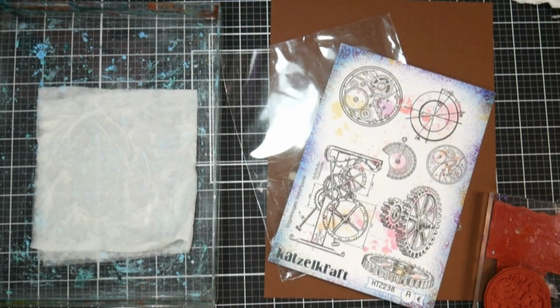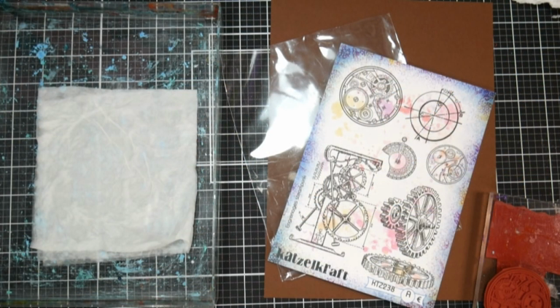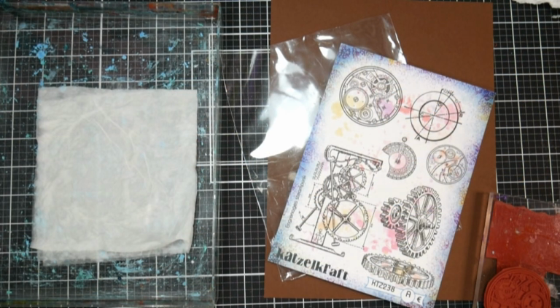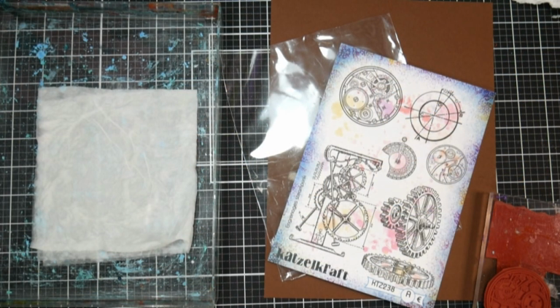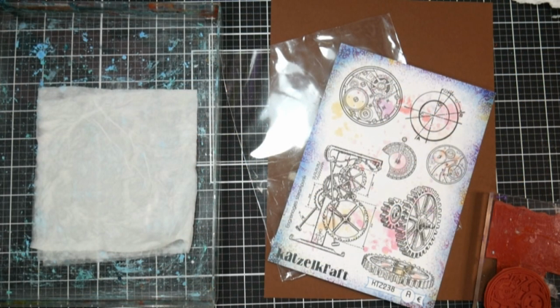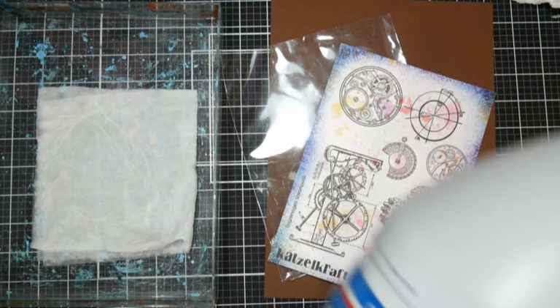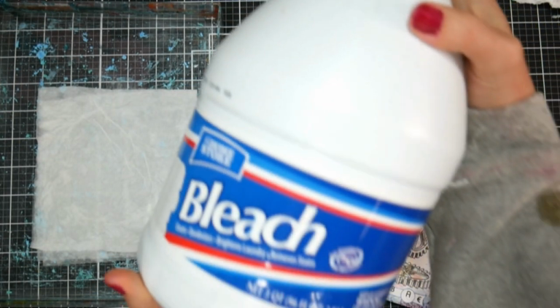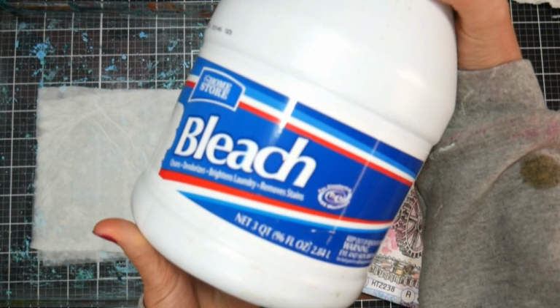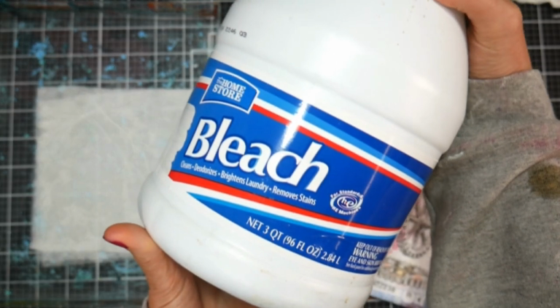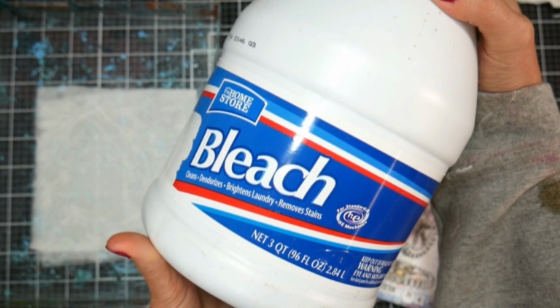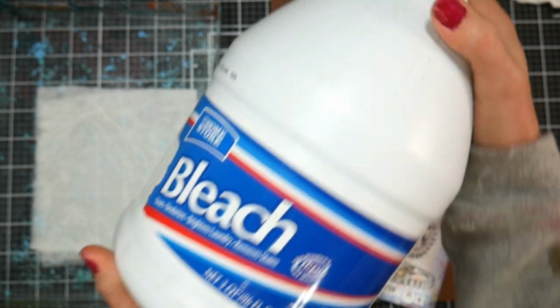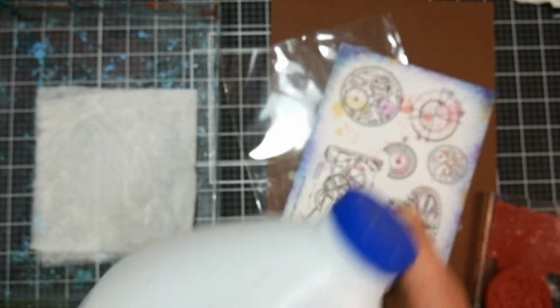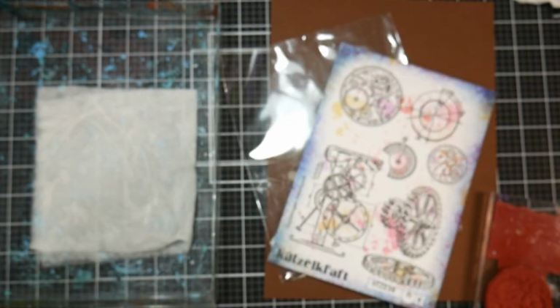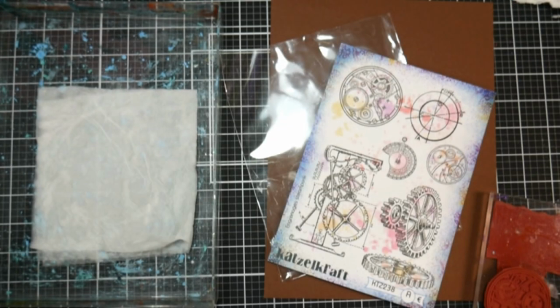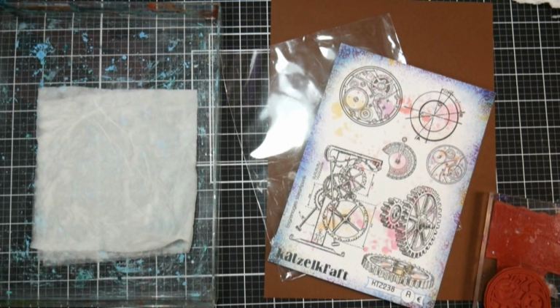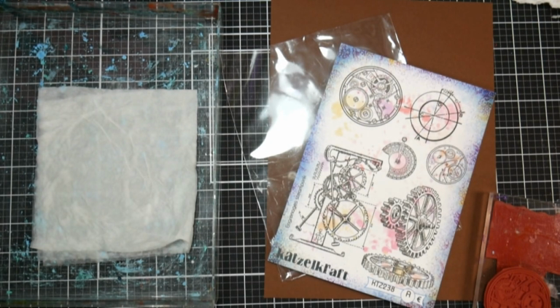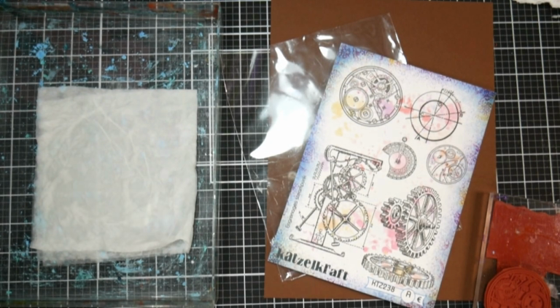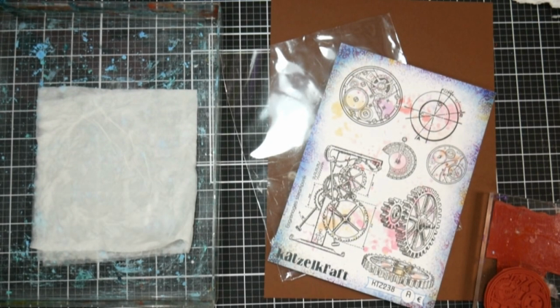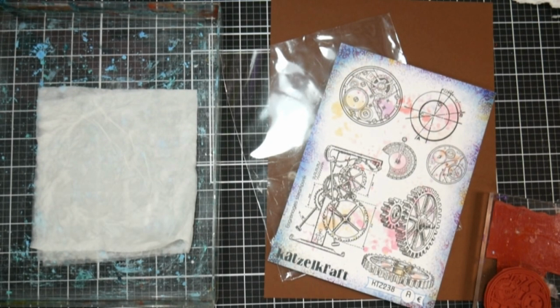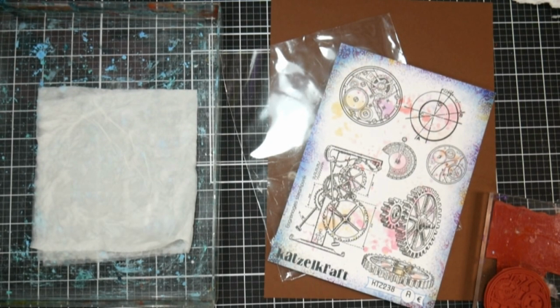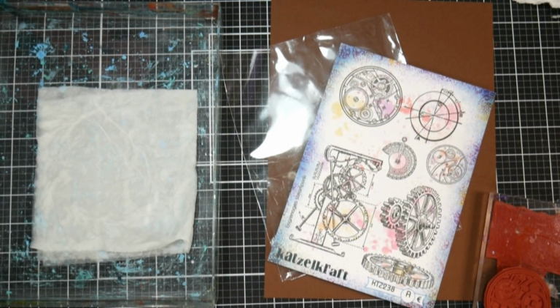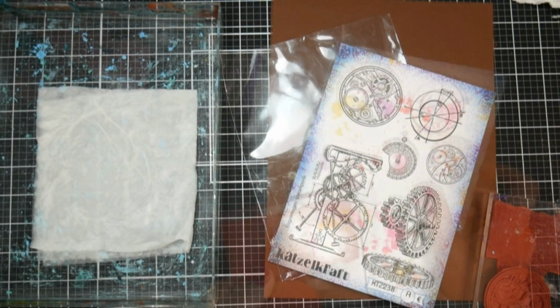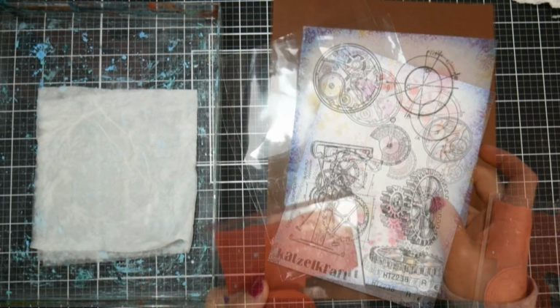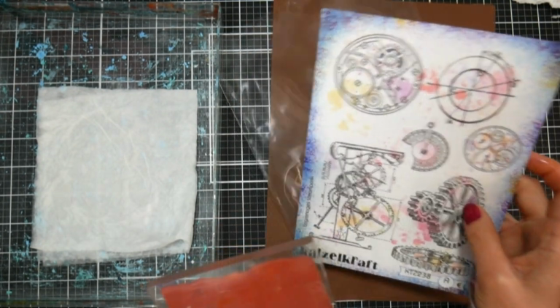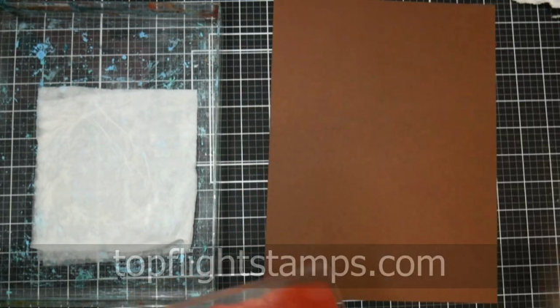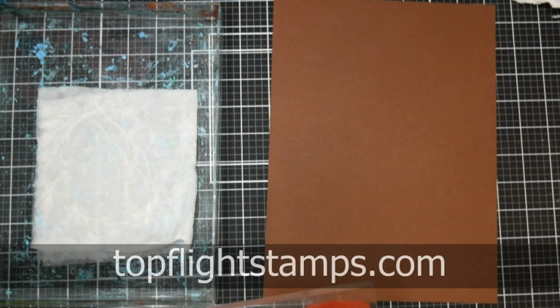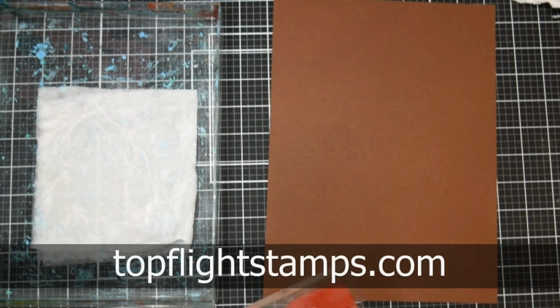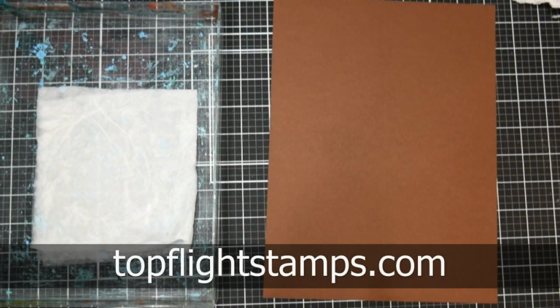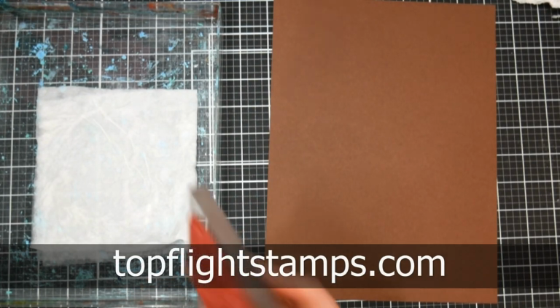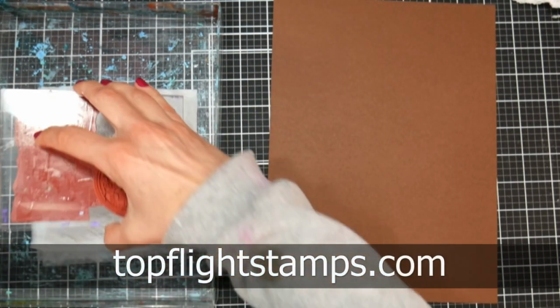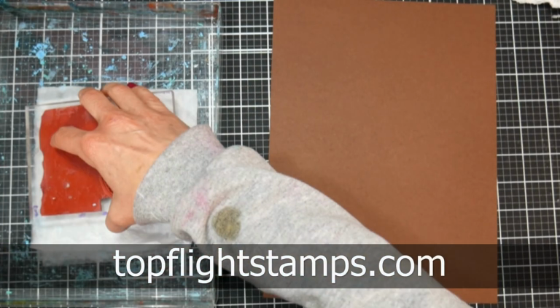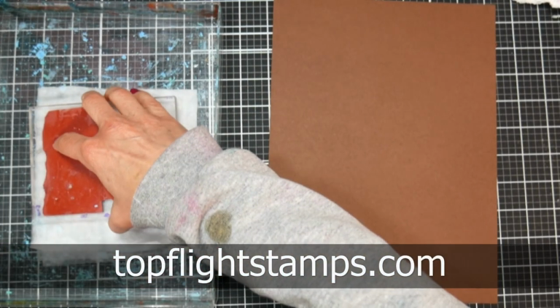We're gonna take a paper towel, fold it up, and put it in a tray and dump some bleach on it so you saturate the paper towel. That's gonna make a bleach stamp pad, and we are gonna use some stamps from our sponsor TopFlightStamps.com to make these cute cards.